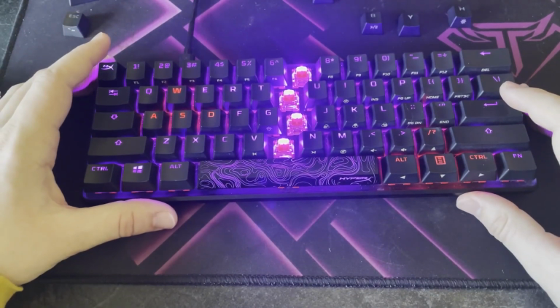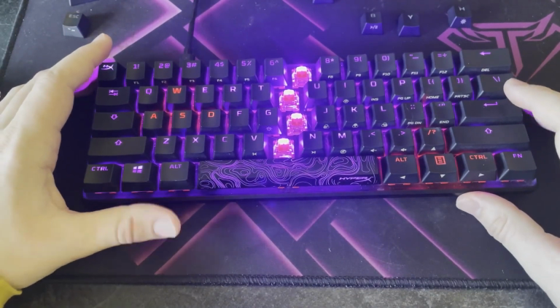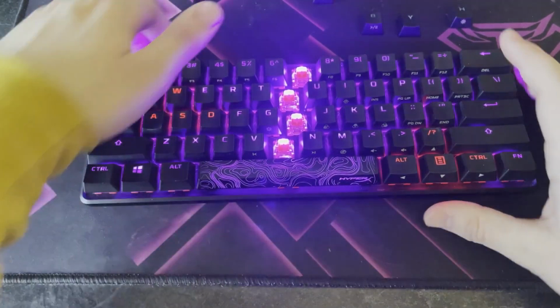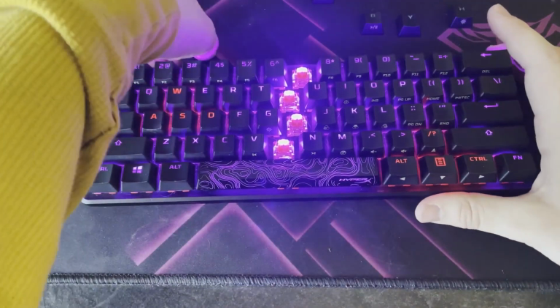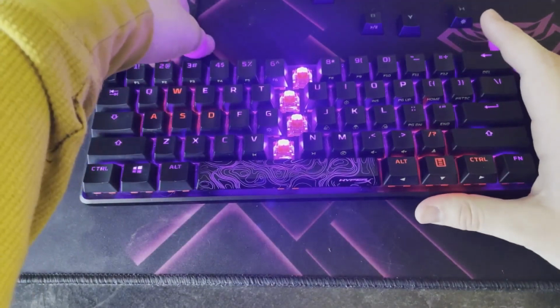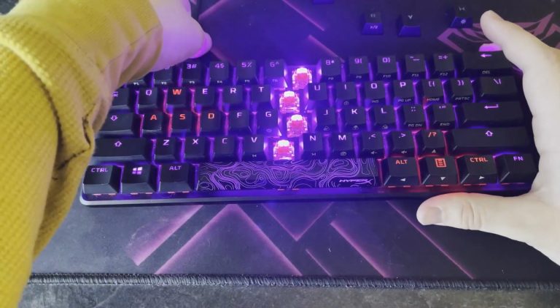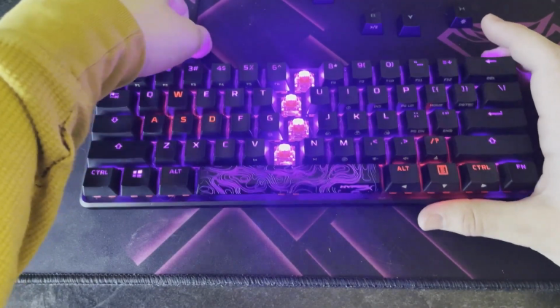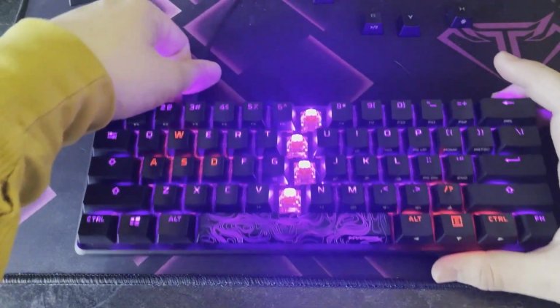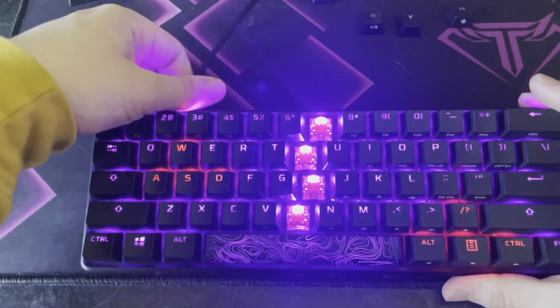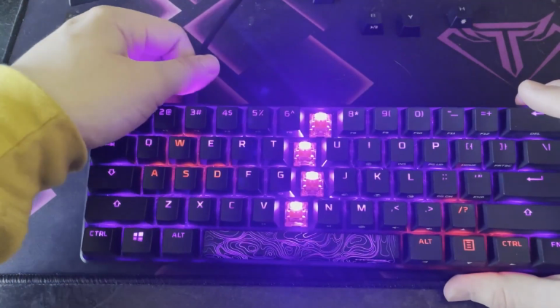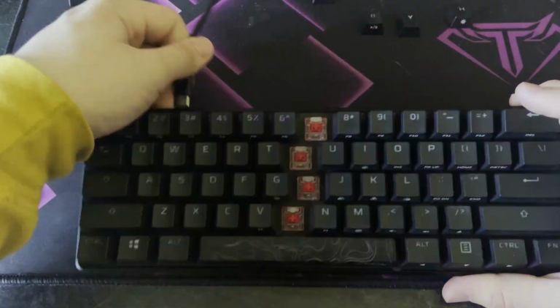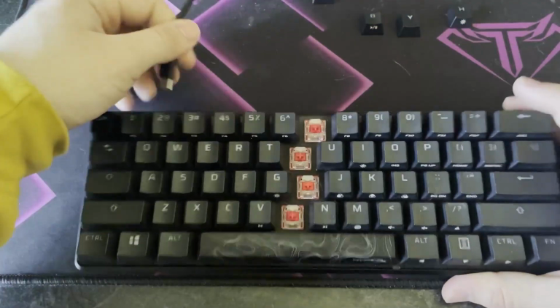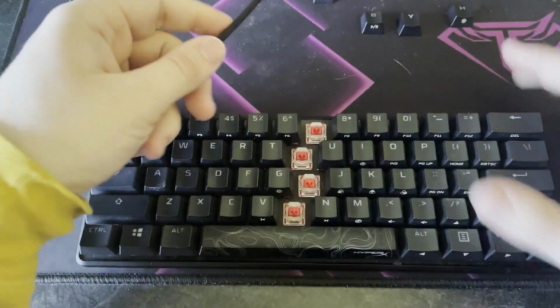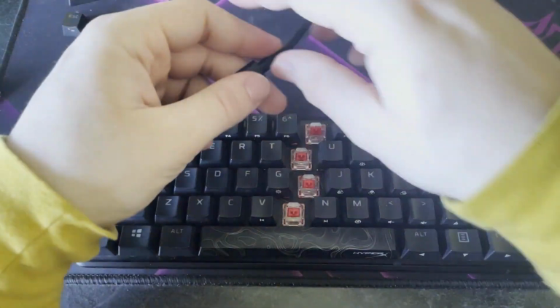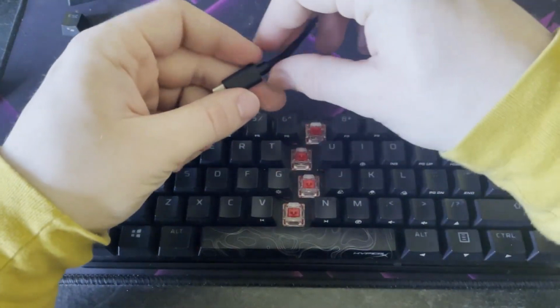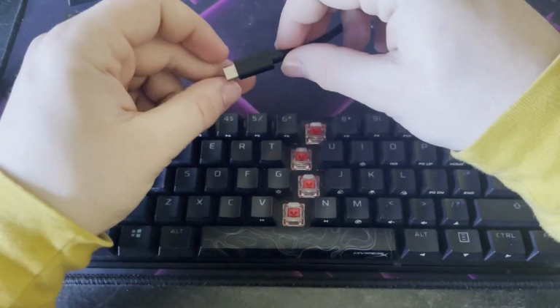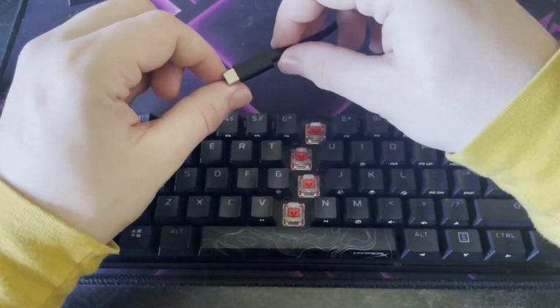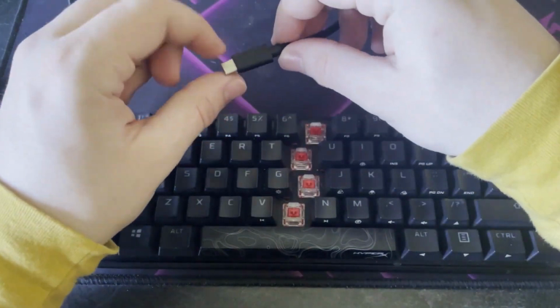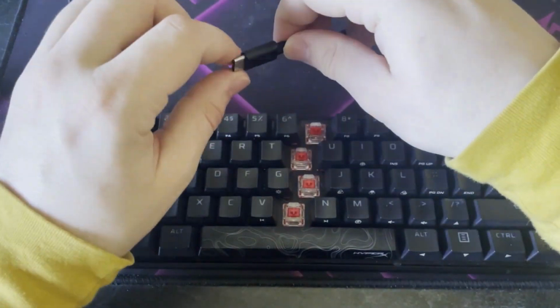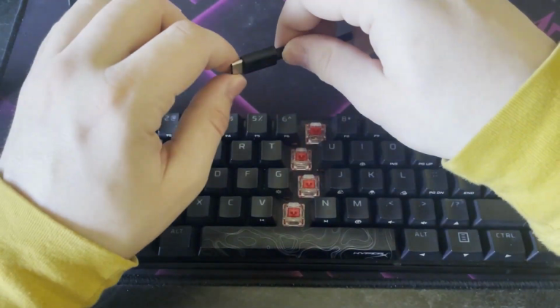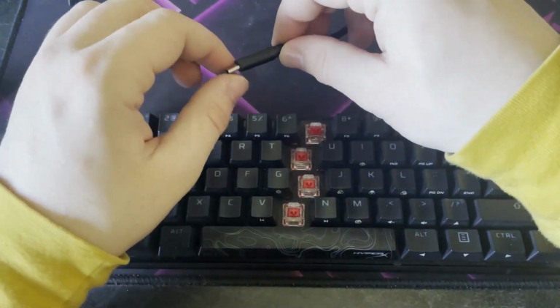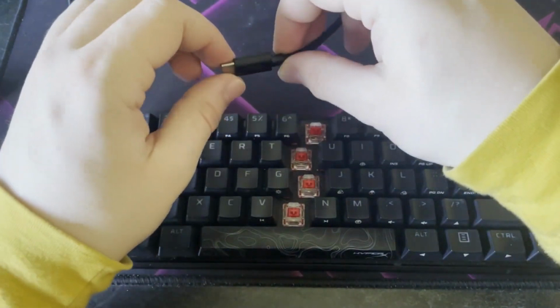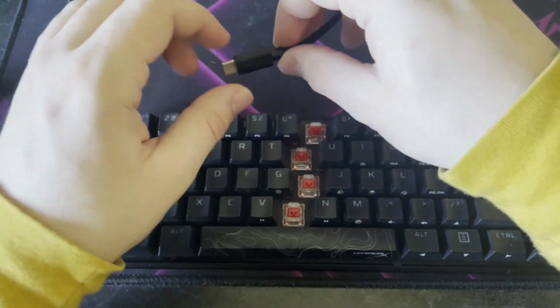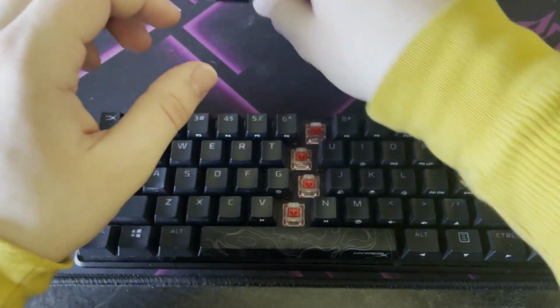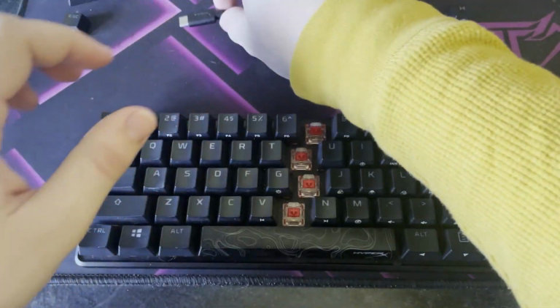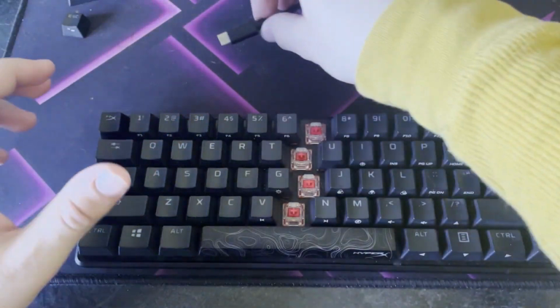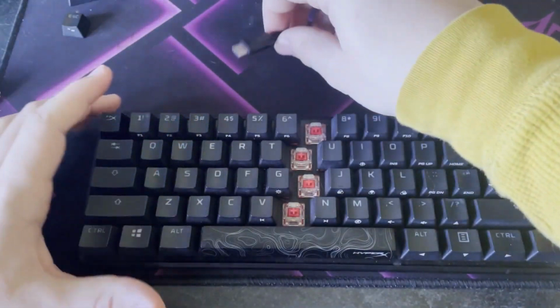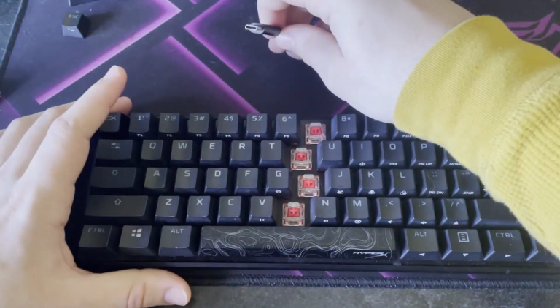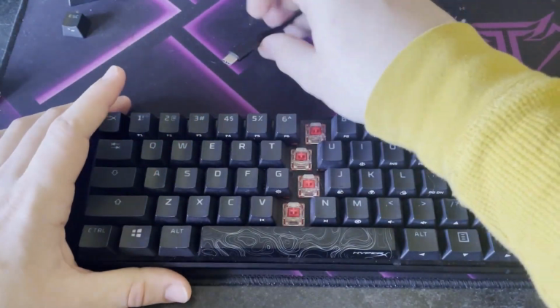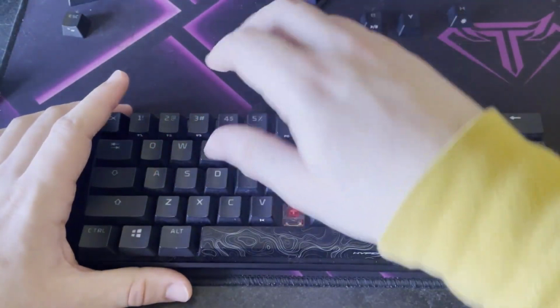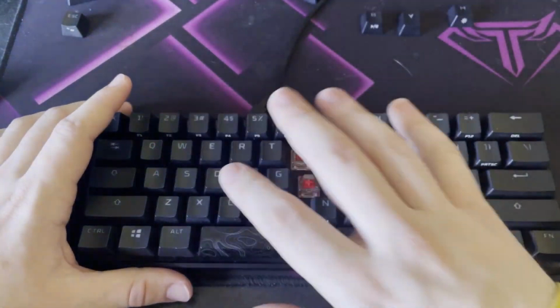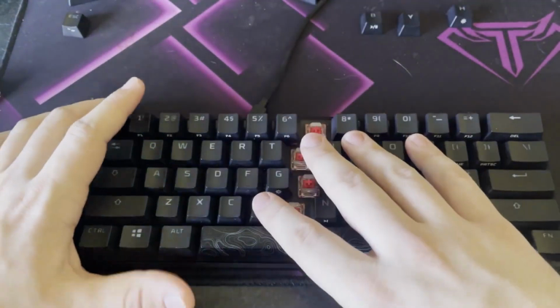The keyboard came with a braided cable. It's Type-C to USB, so you'll plug the USB end into your computer and the Type-C end into the keyboard.